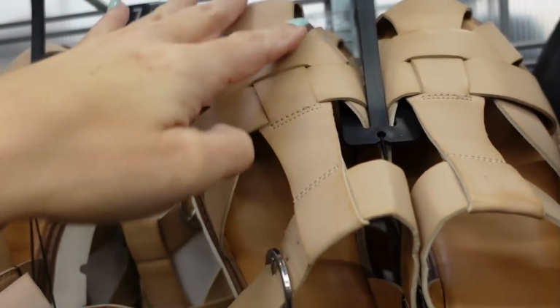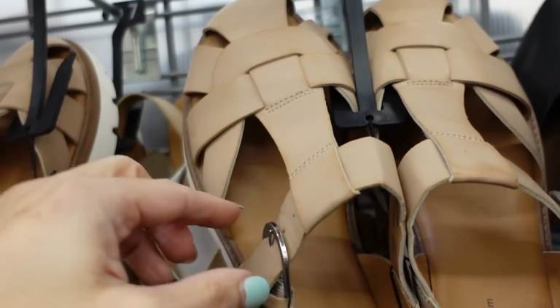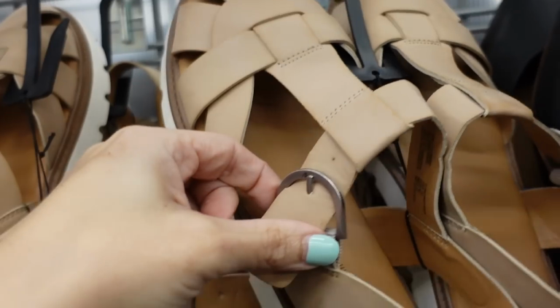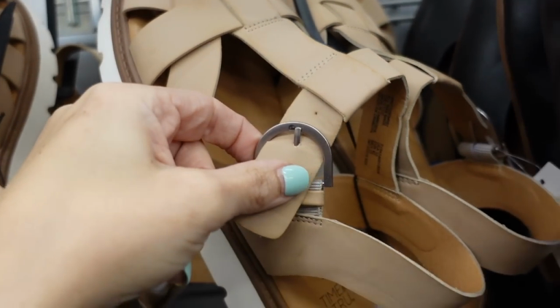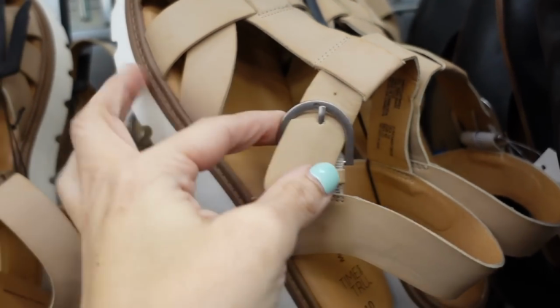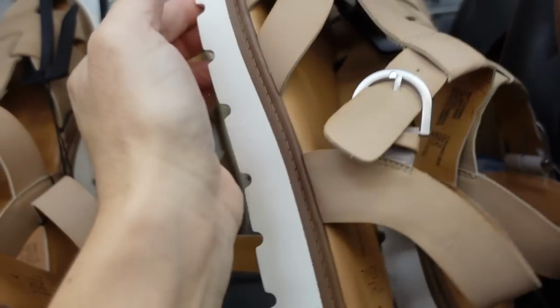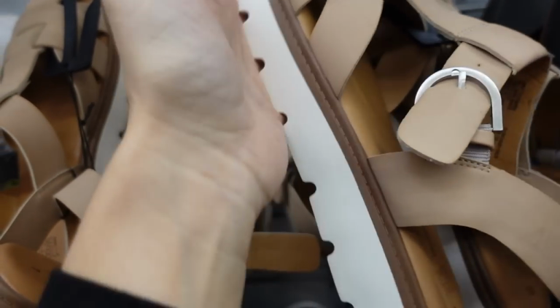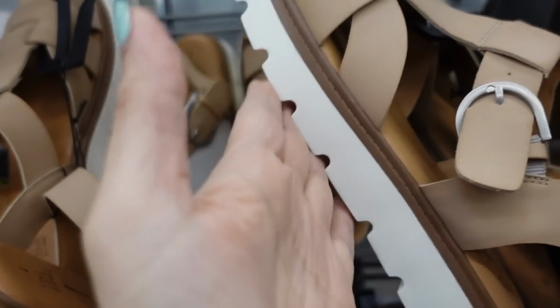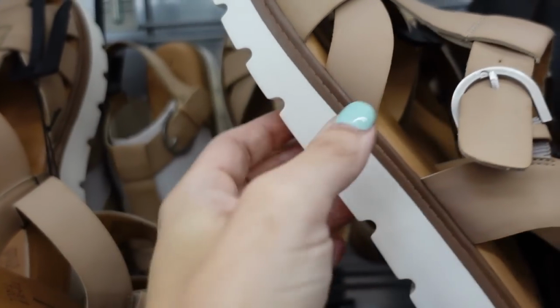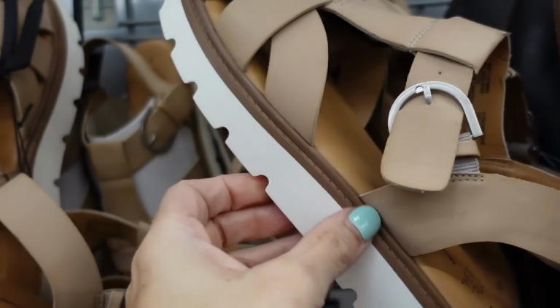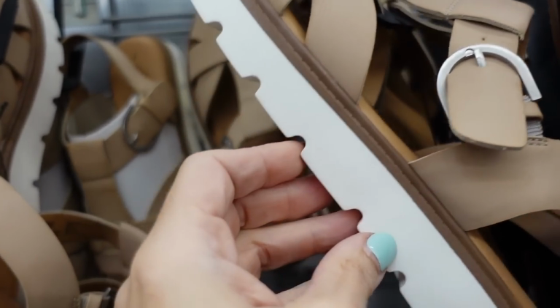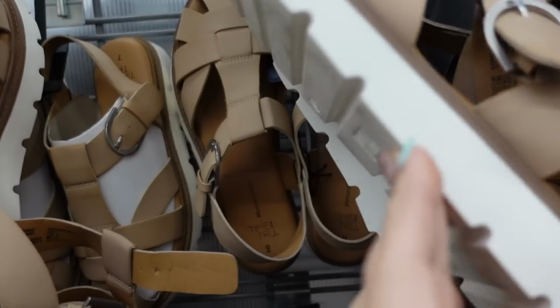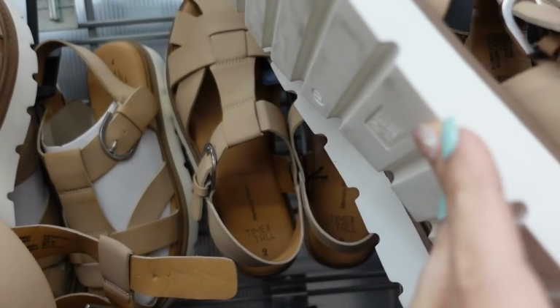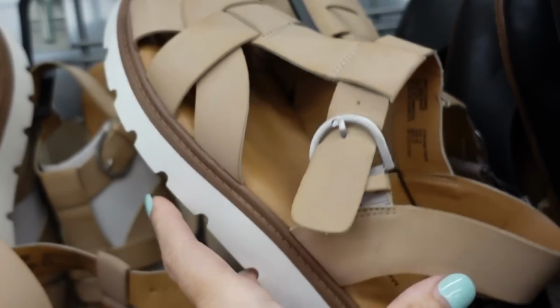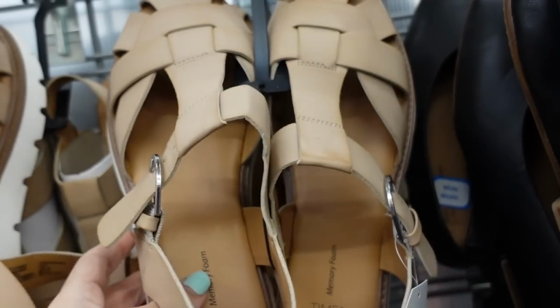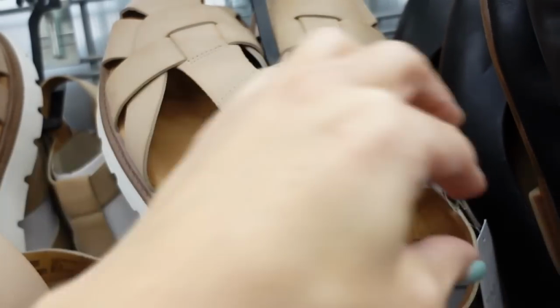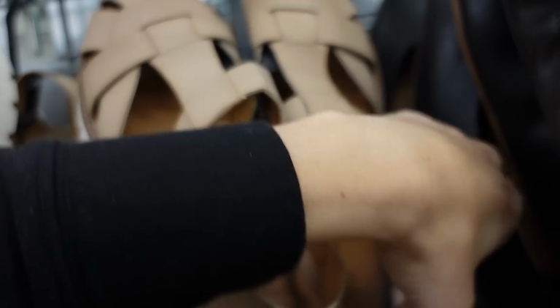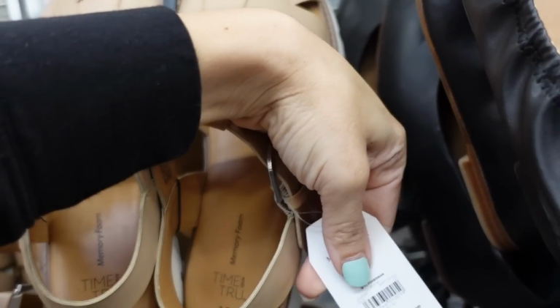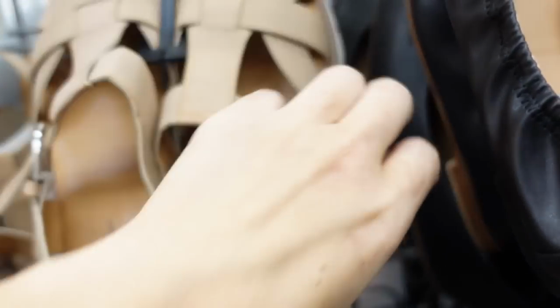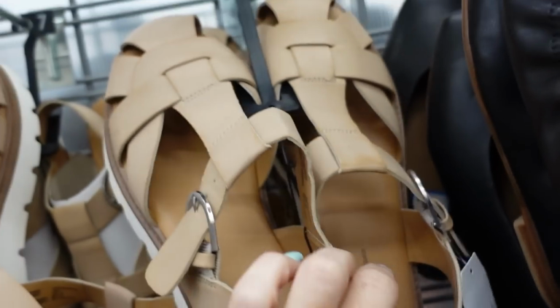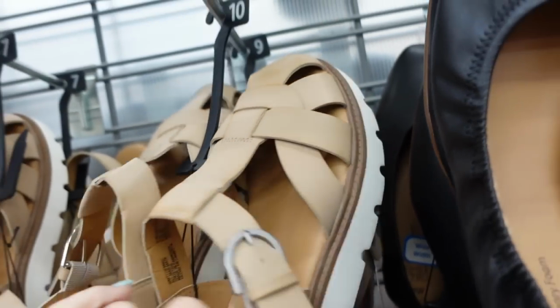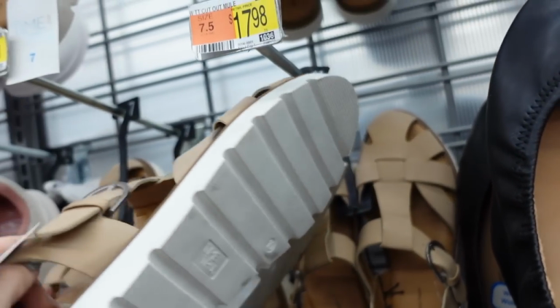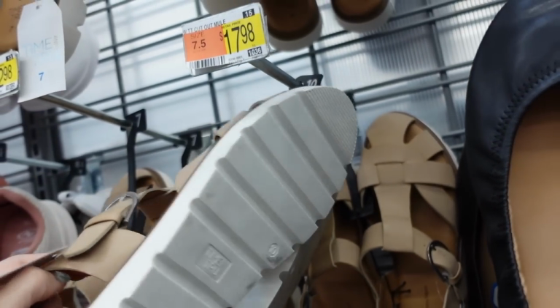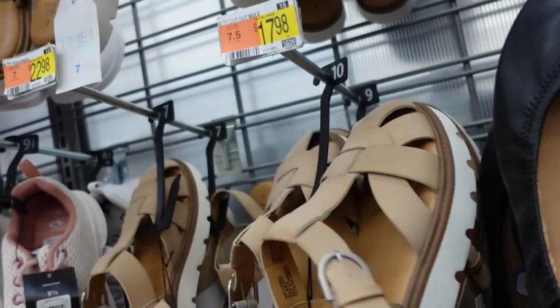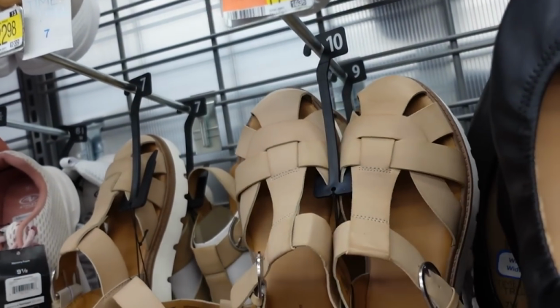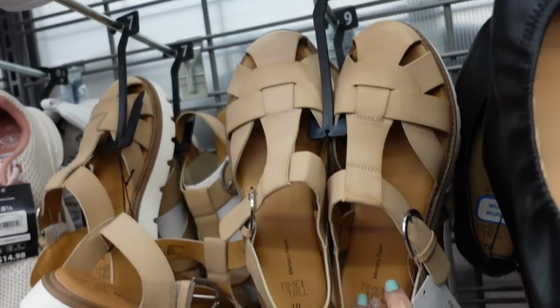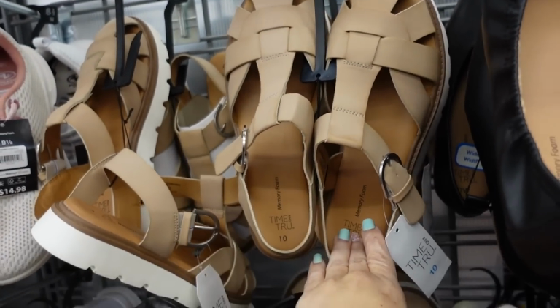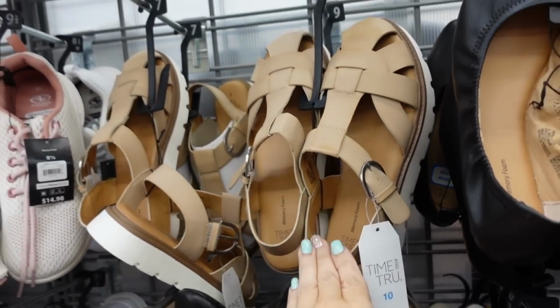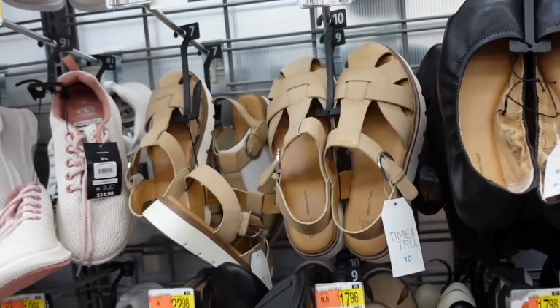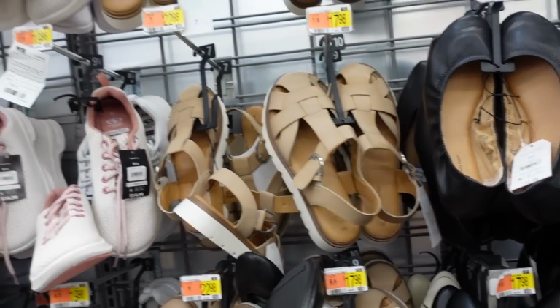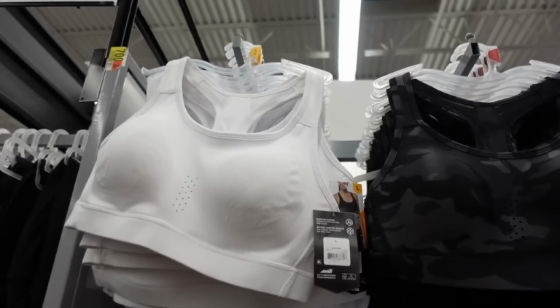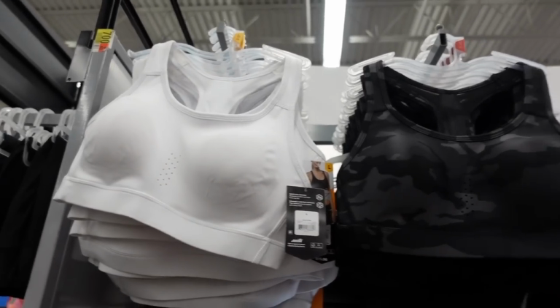The Time and True sandals have that rounded toe, a little cutout detail with the buckle, it's a flatform bottom so you do get a little bit of height, and it's rubber. These were $22.98, now on sale for $13.